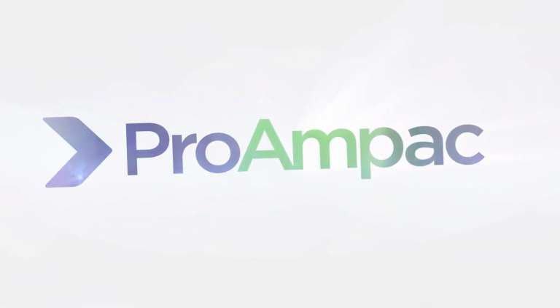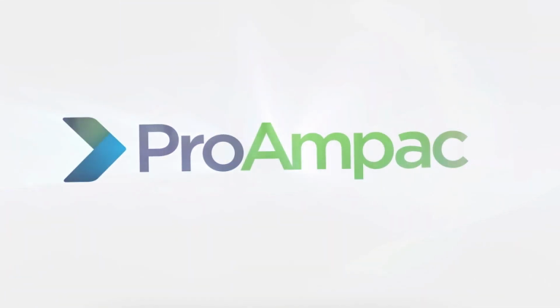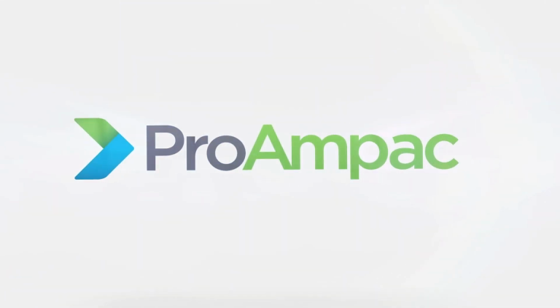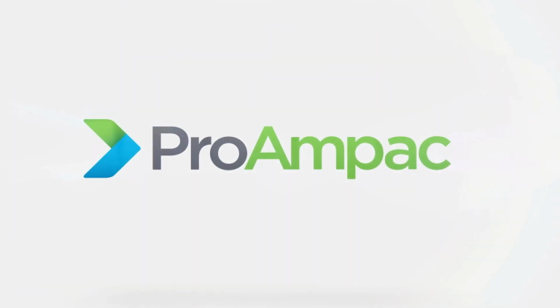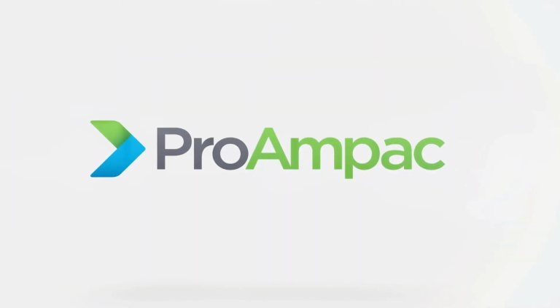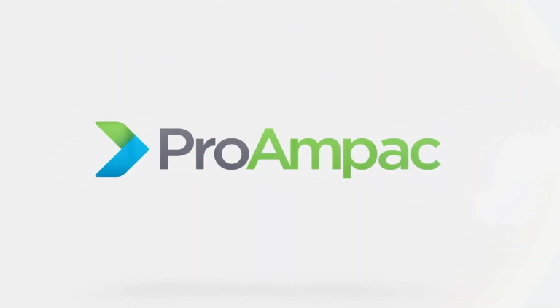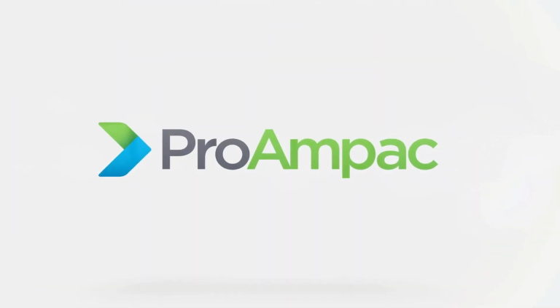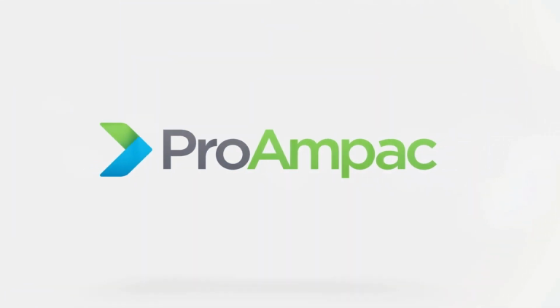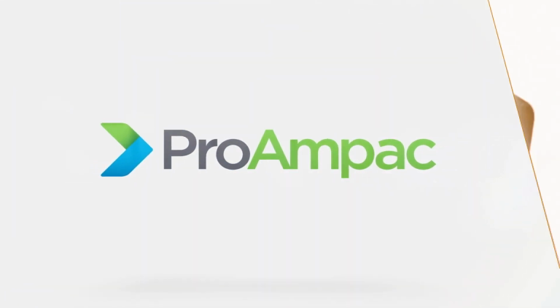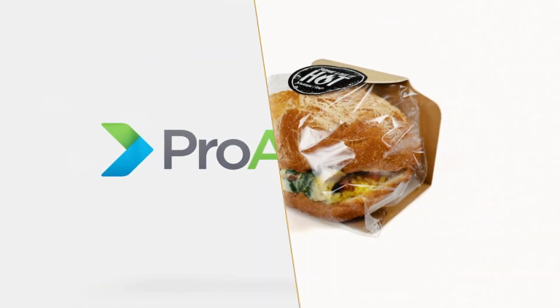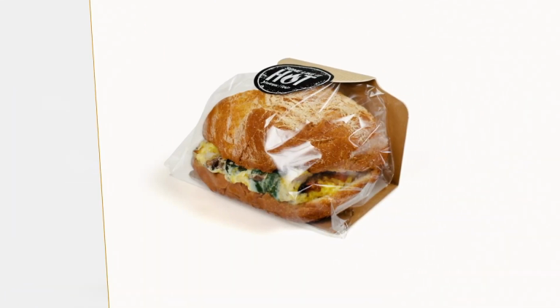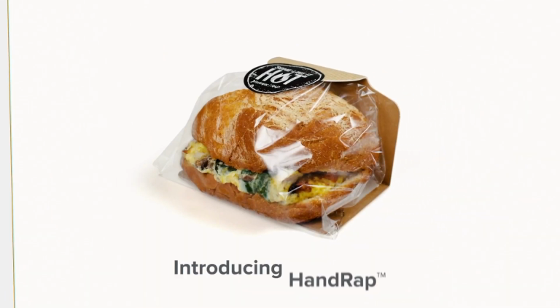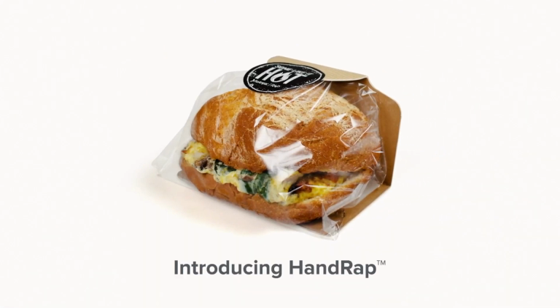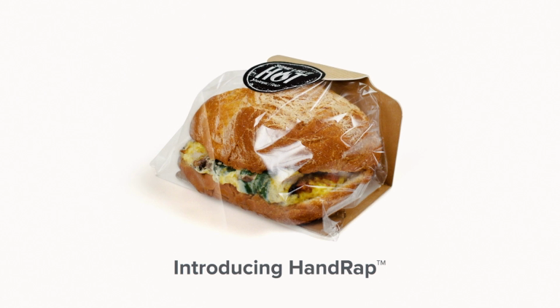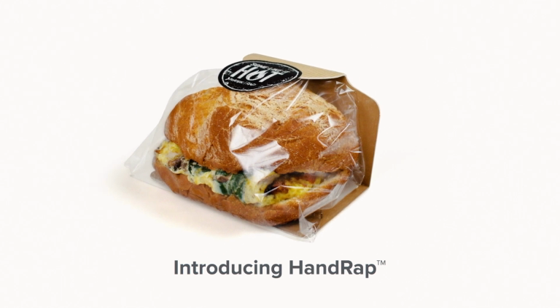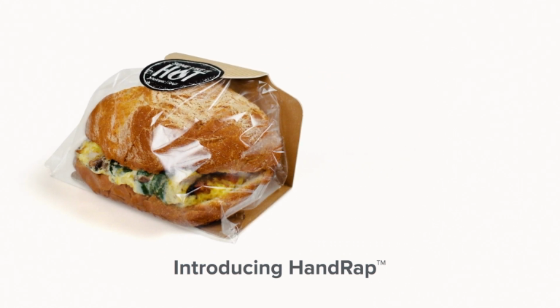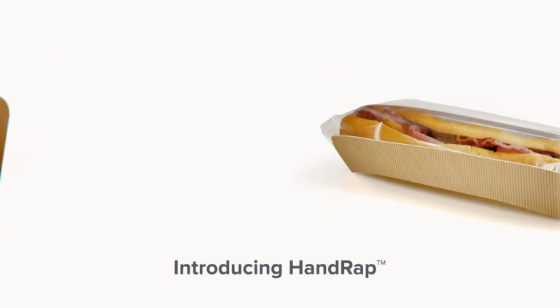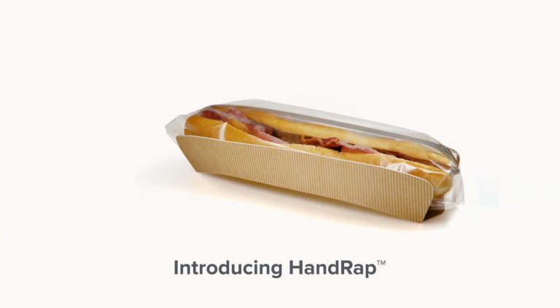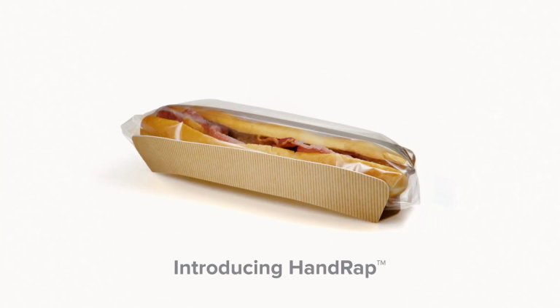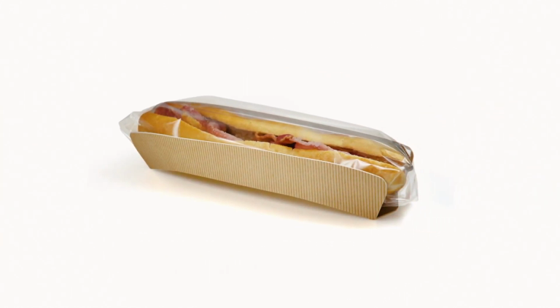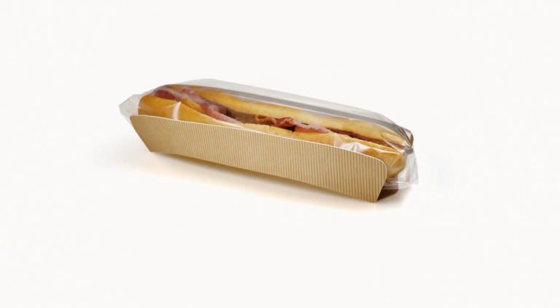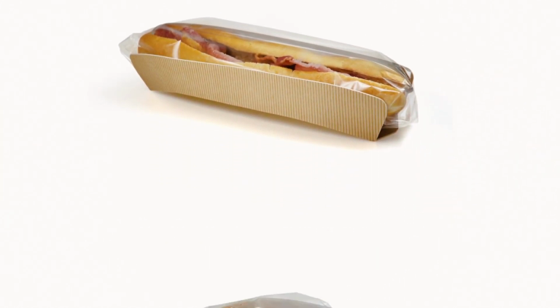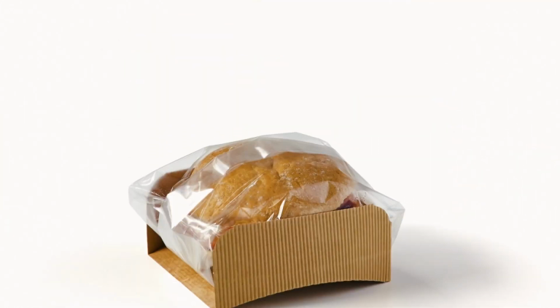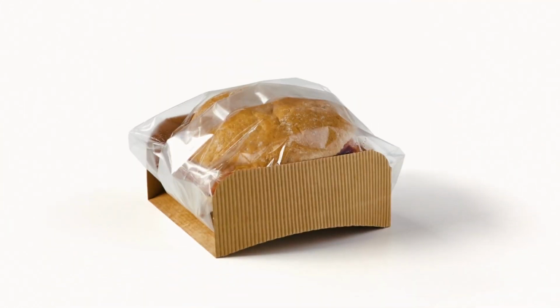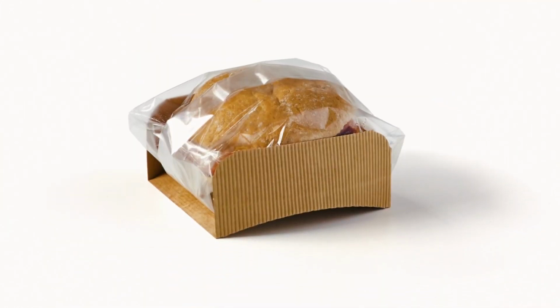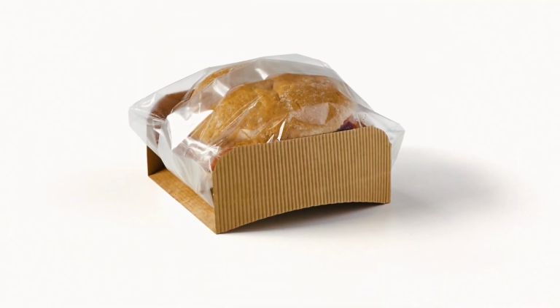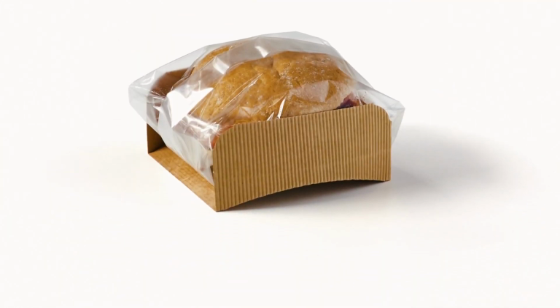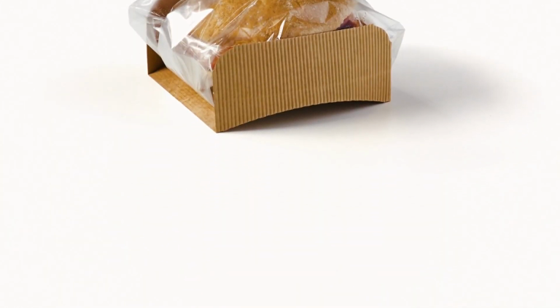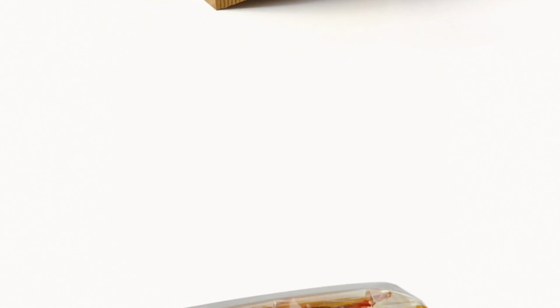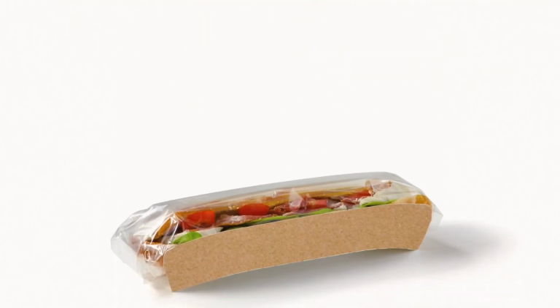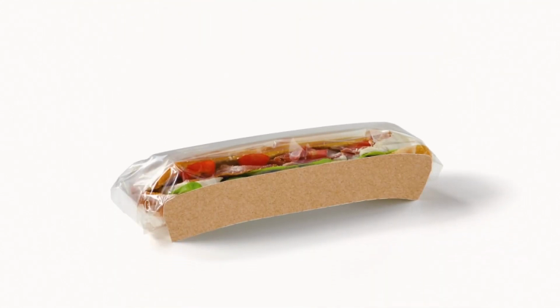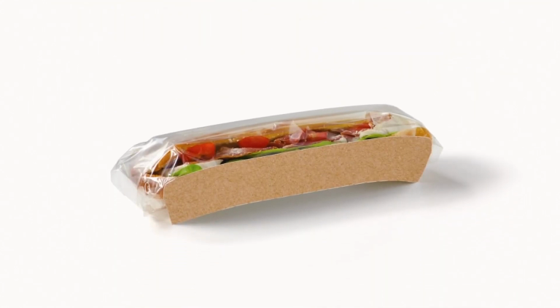Pro-Am Pack is proud to introduce HandWrap to the fresh food to go market. With a sleek and modern look, HandWrap has an elevated presence on the shelf and provides an enhanced eating experience for customers.